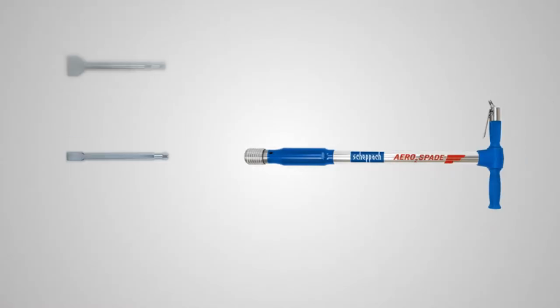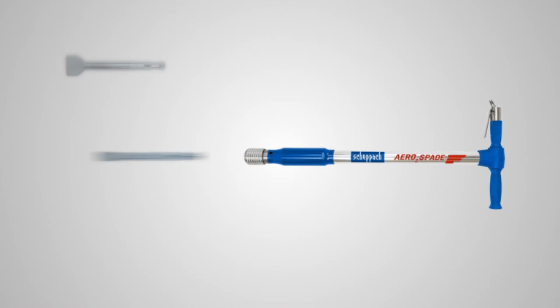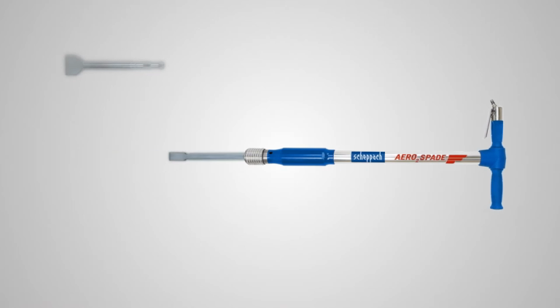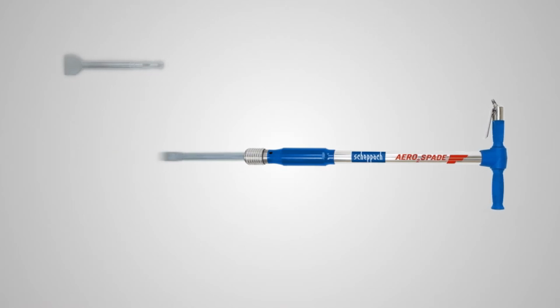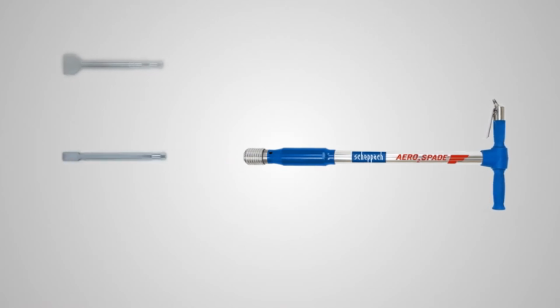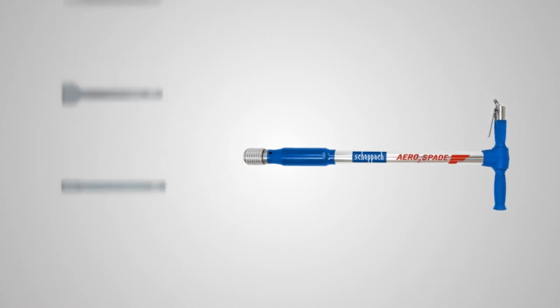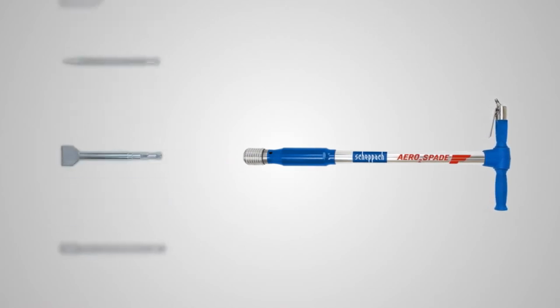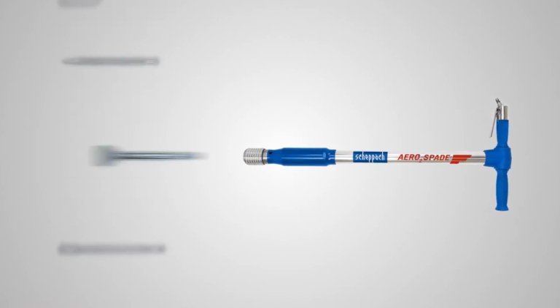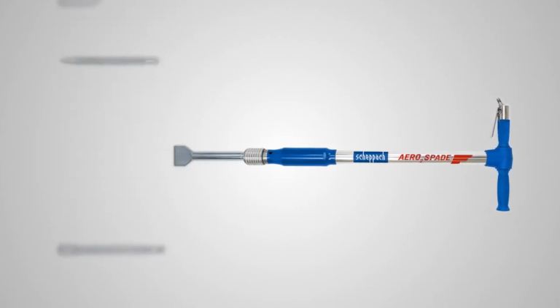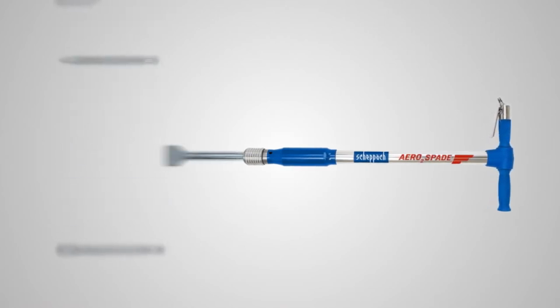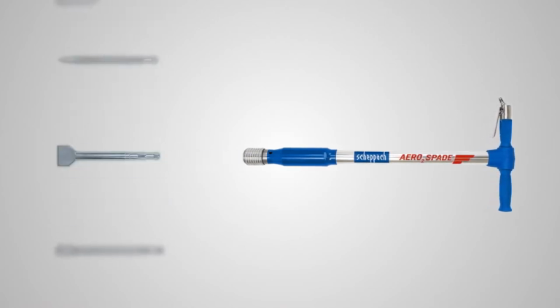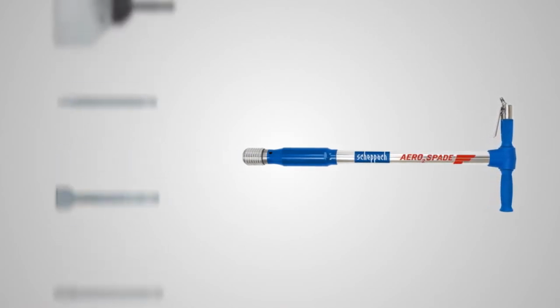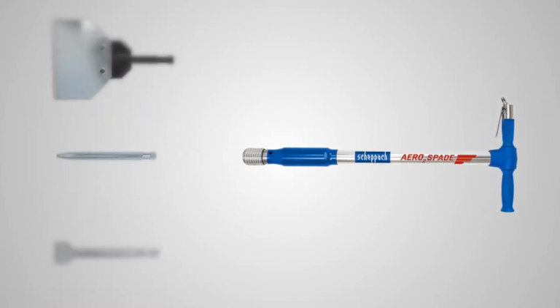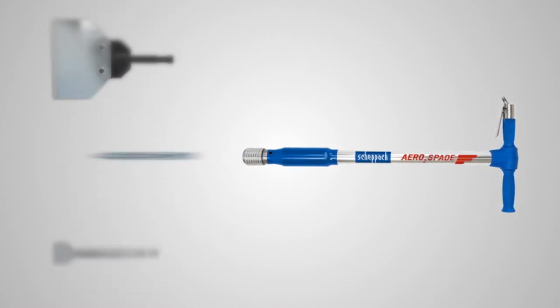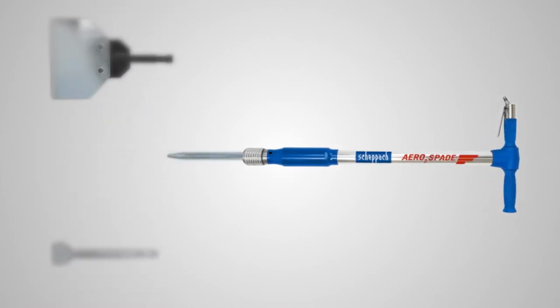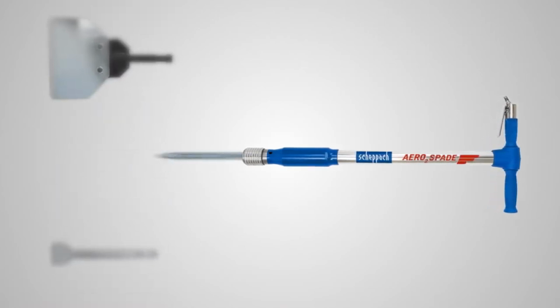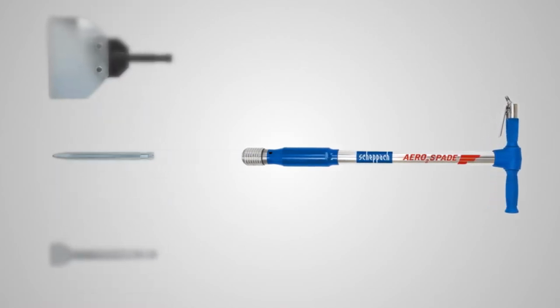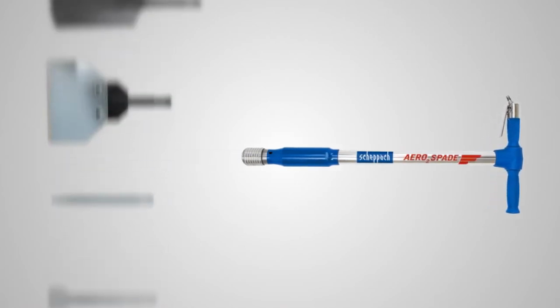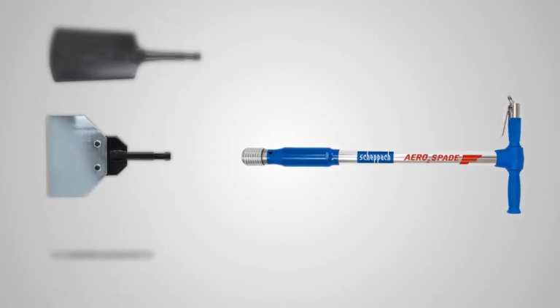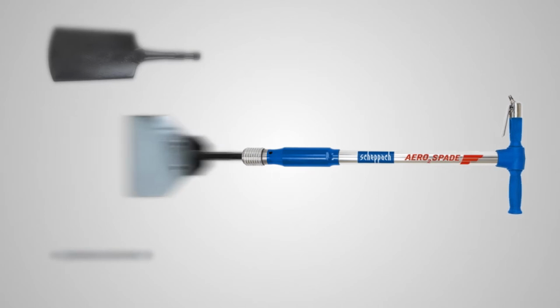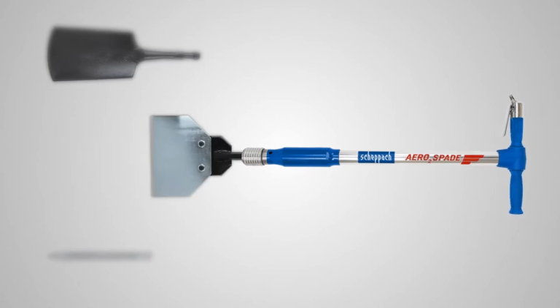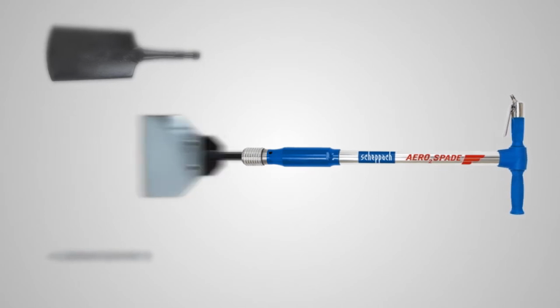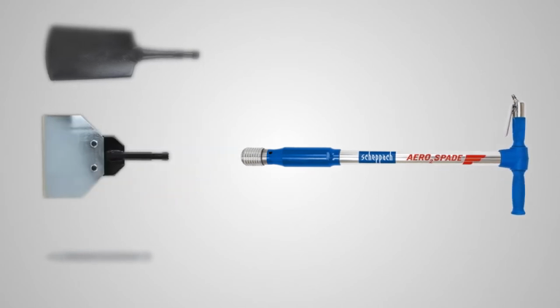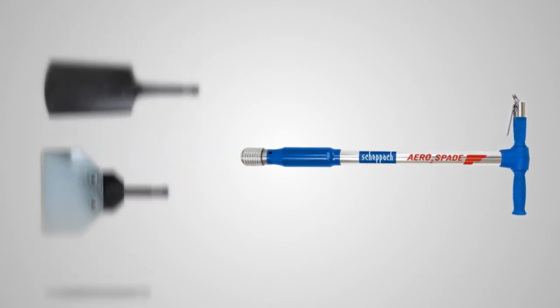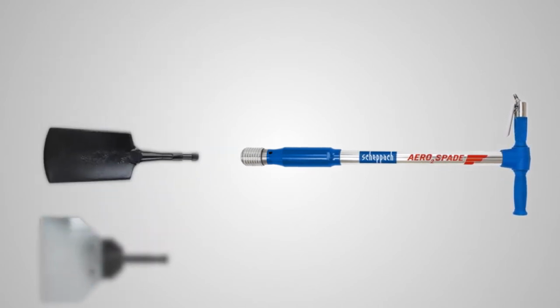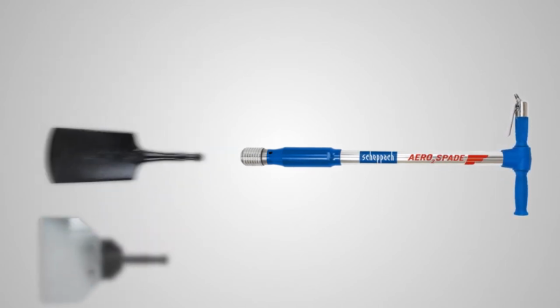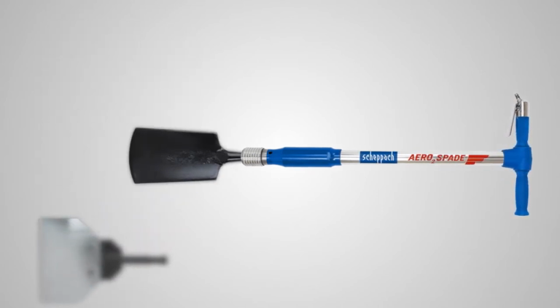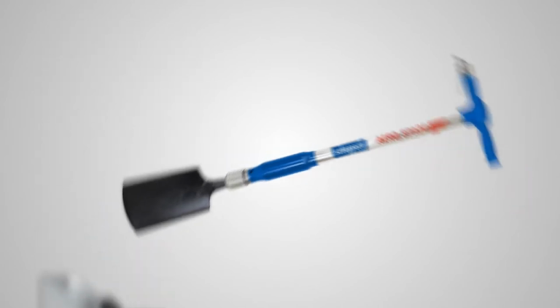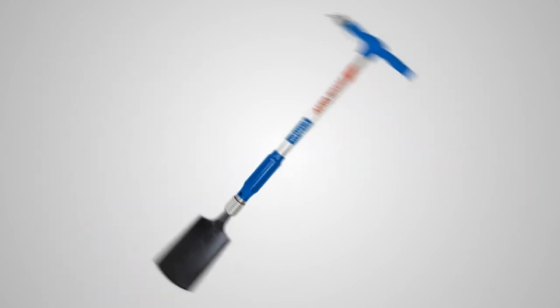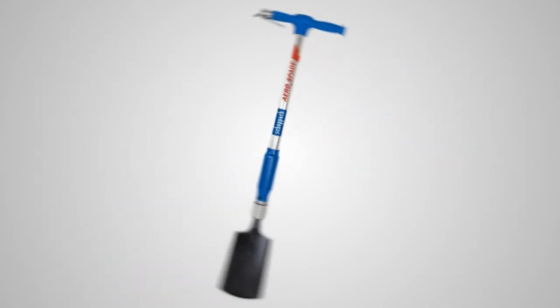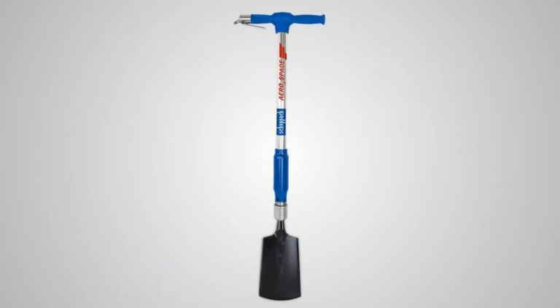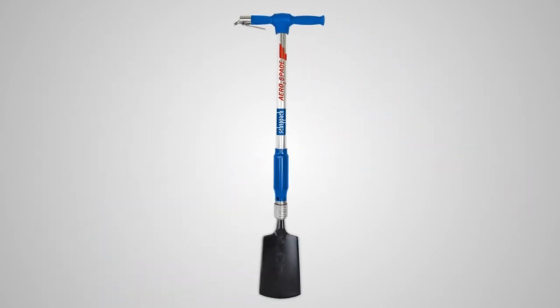With numerous different attachments, it's up to a whole host of challenges. Be it in the home or garden, the AeroSpade is the ideal multifunctional tool.